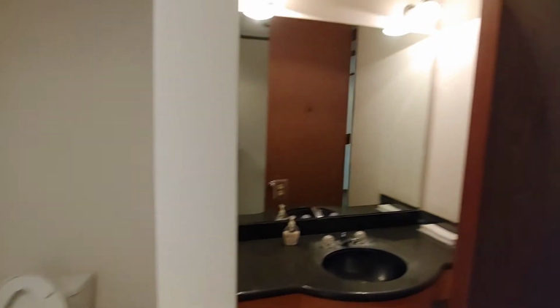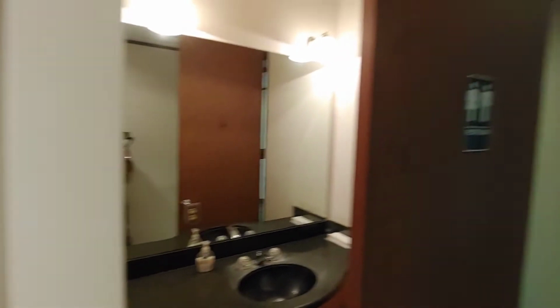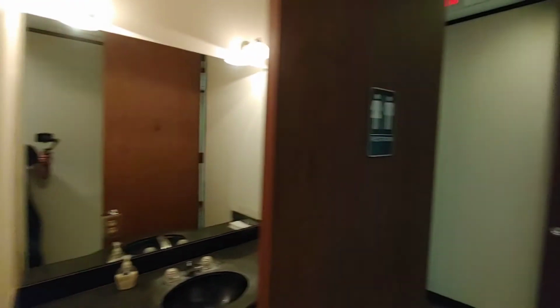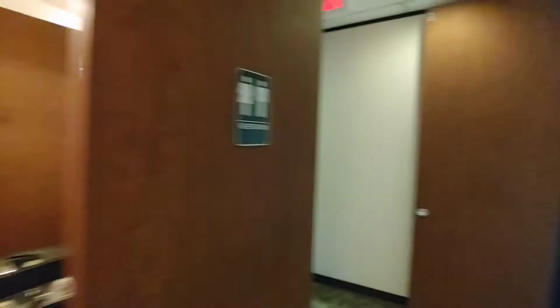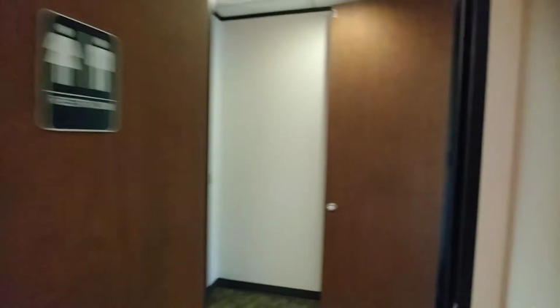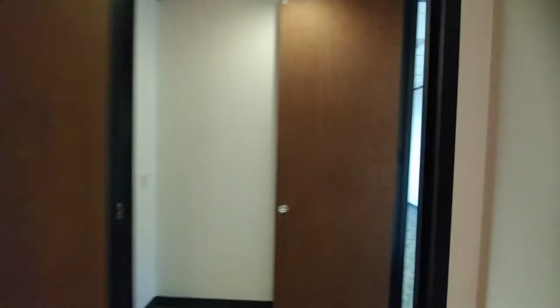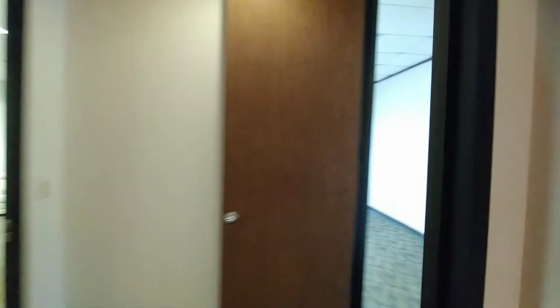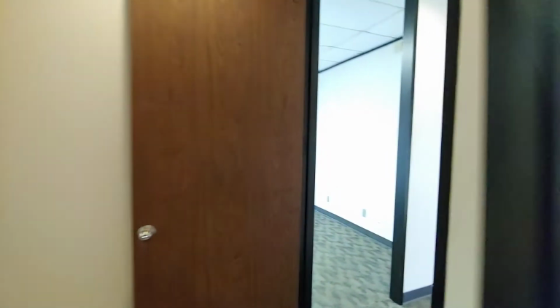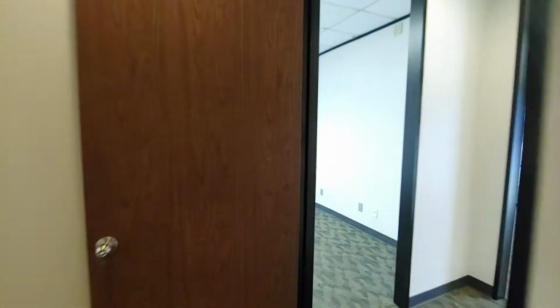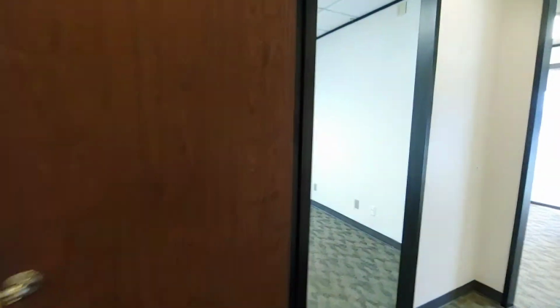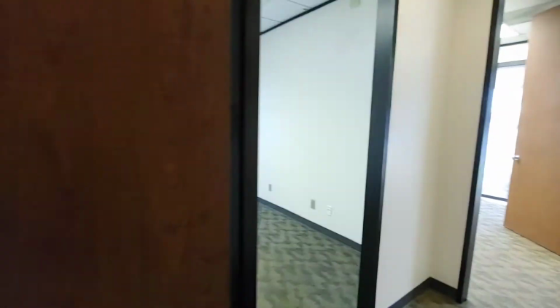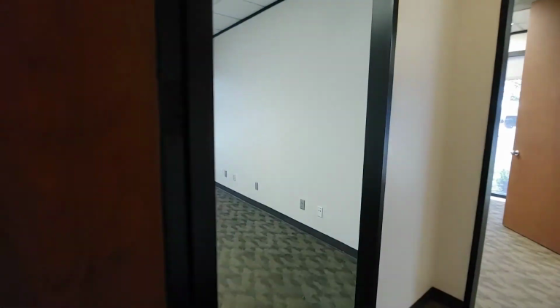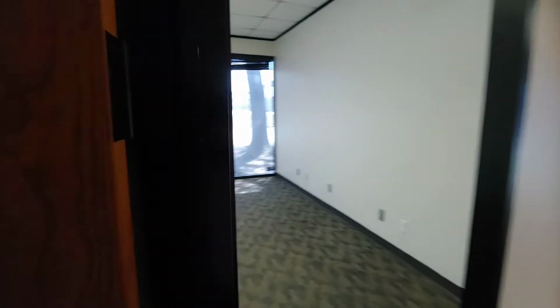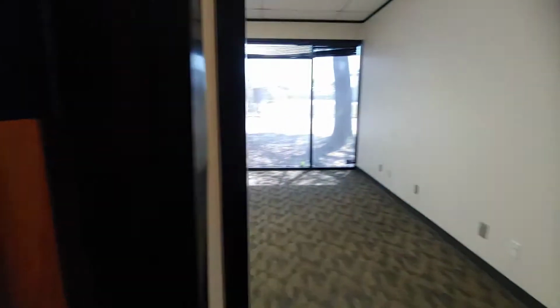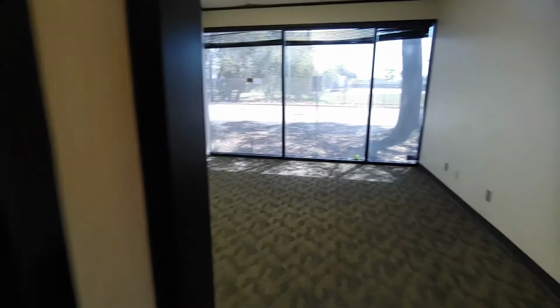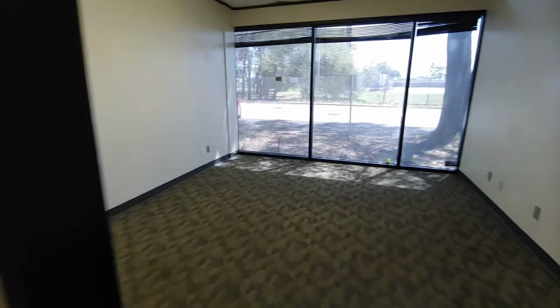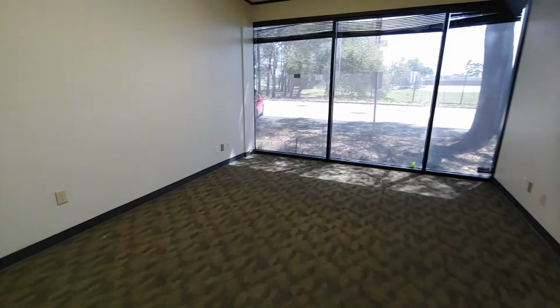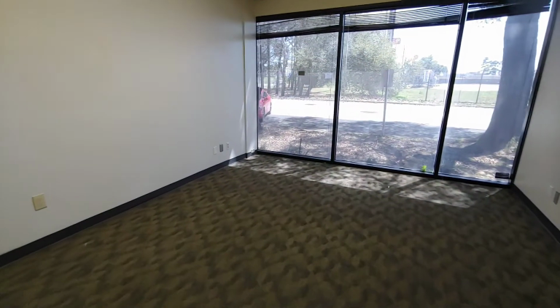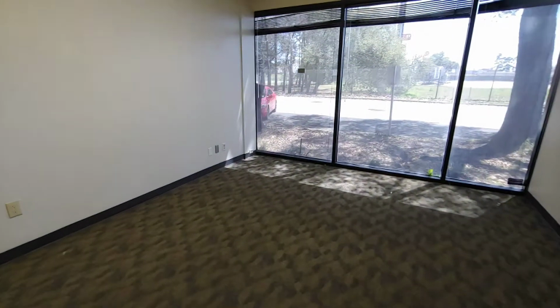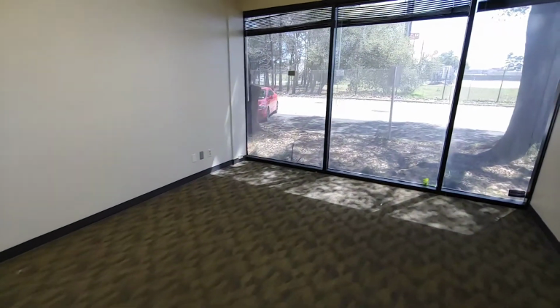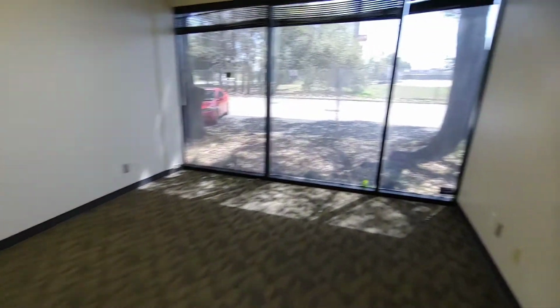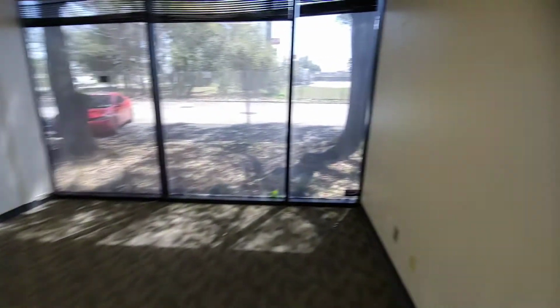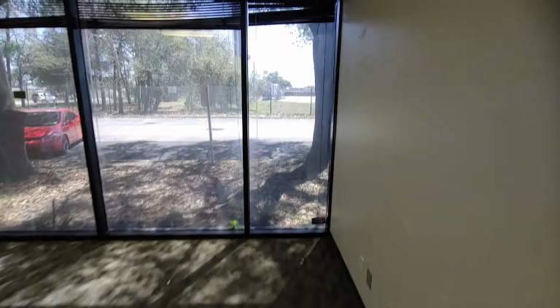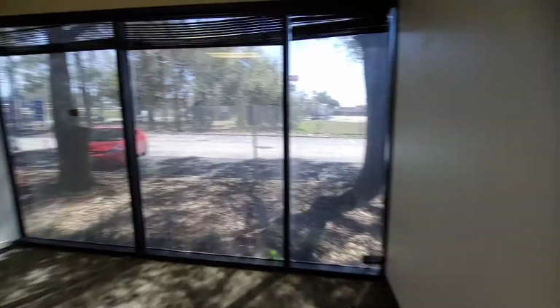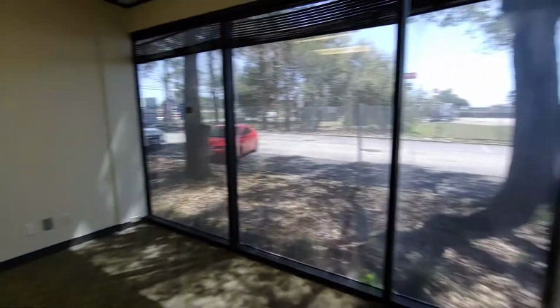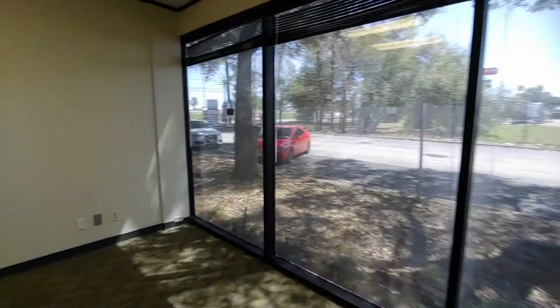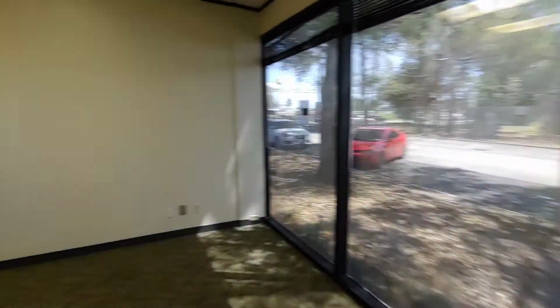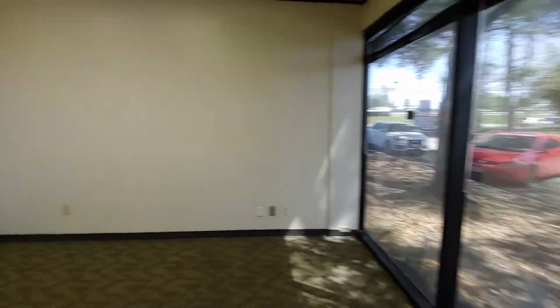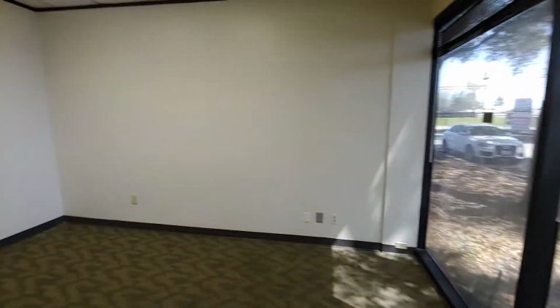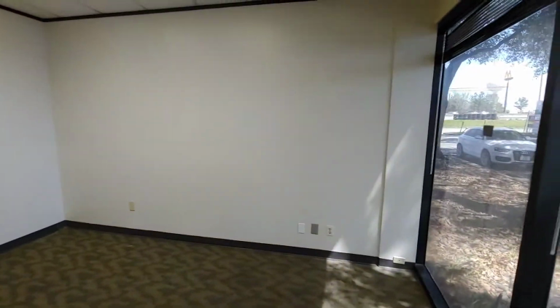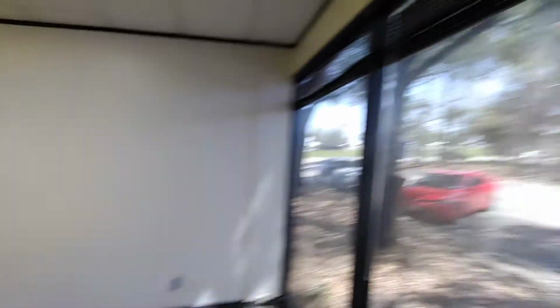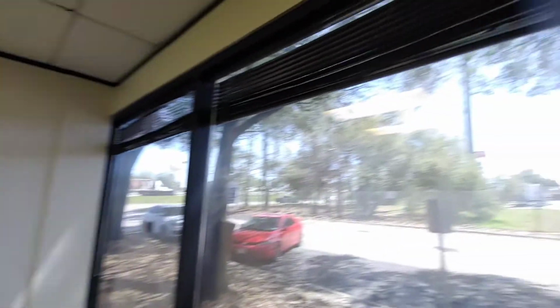The first office is here to the left as we enter. It's a great space with lots of light, and there's some shading.